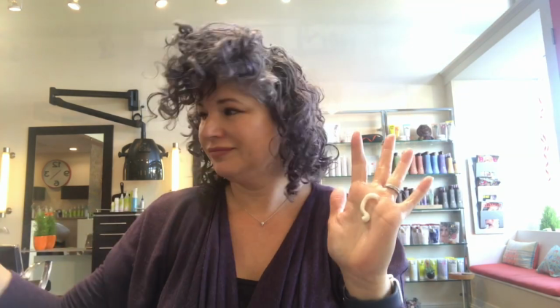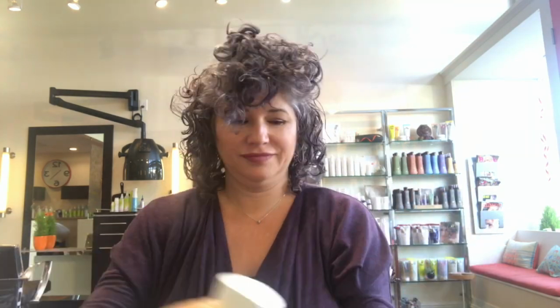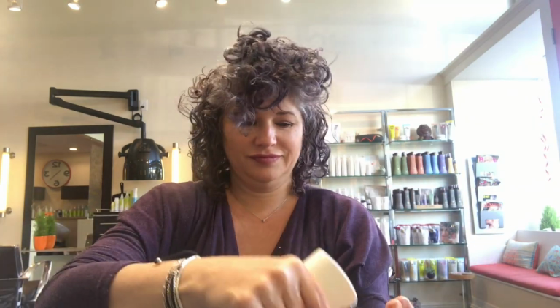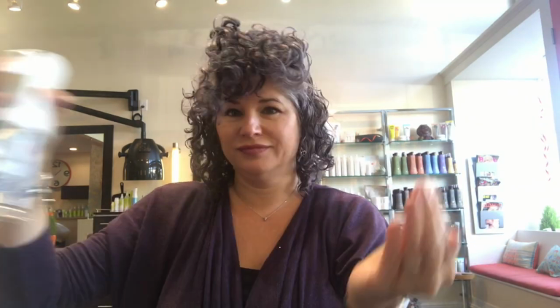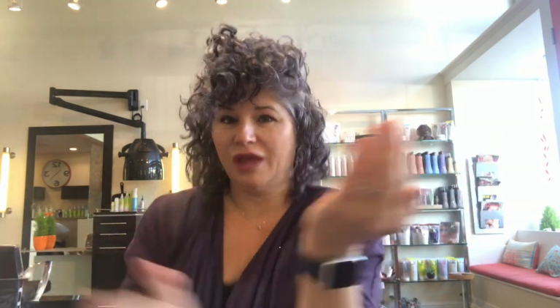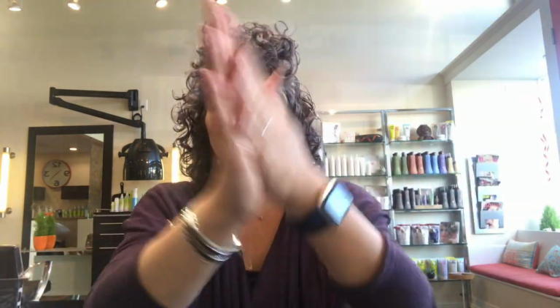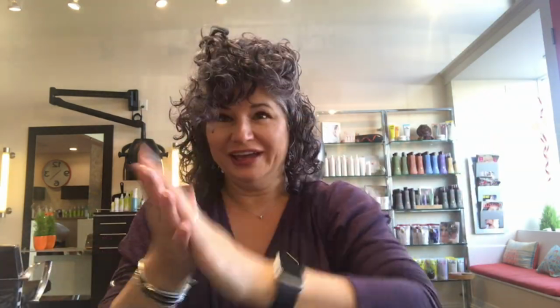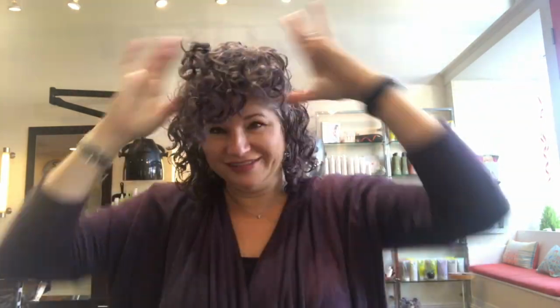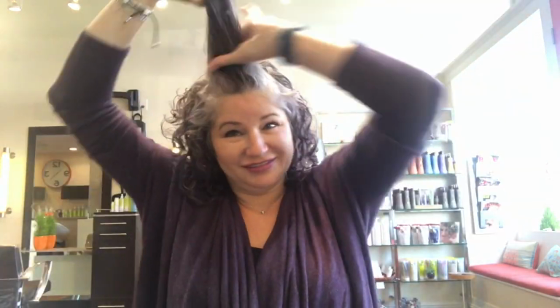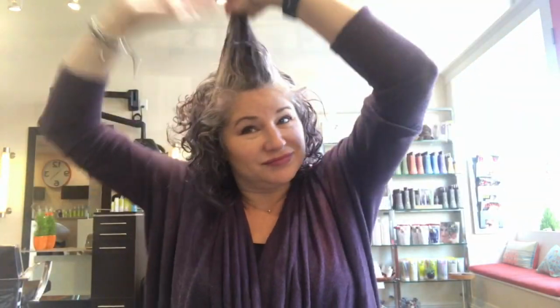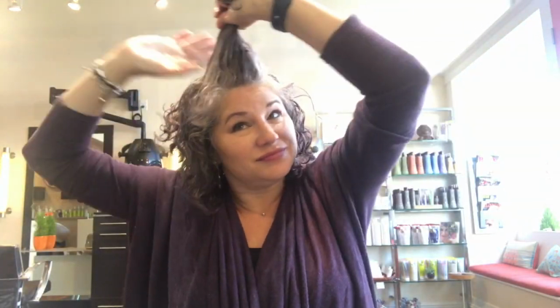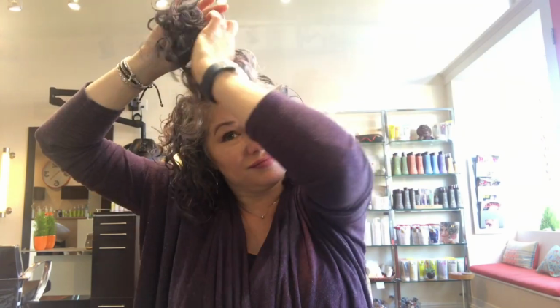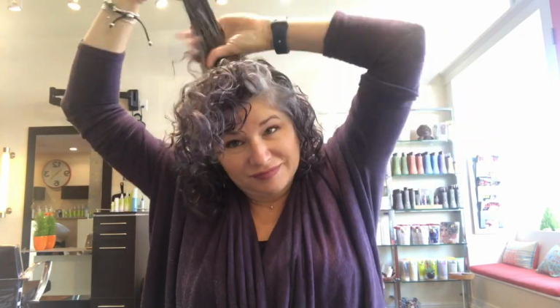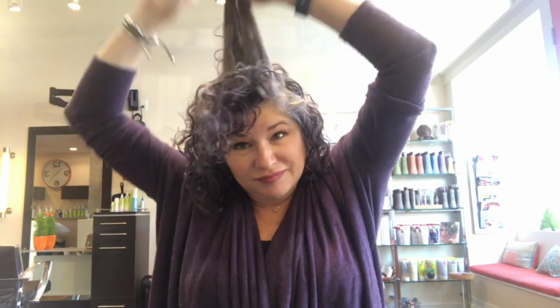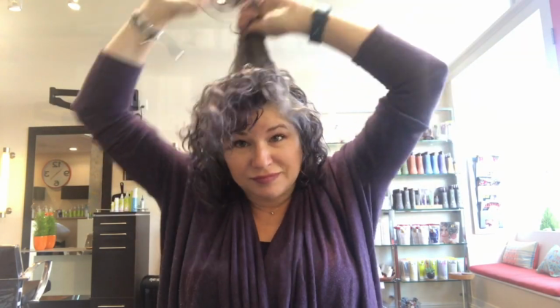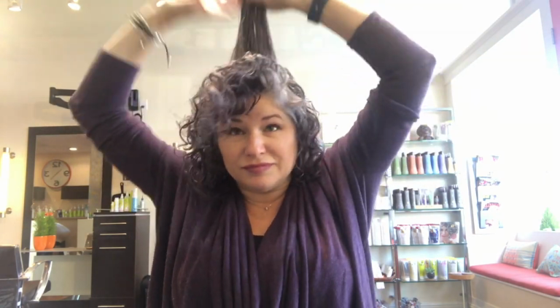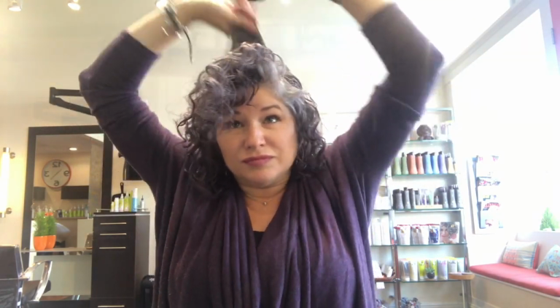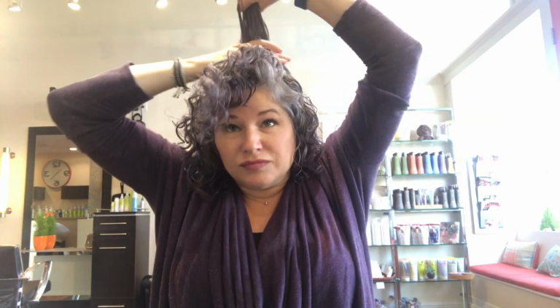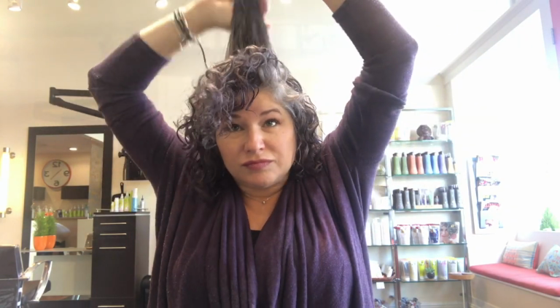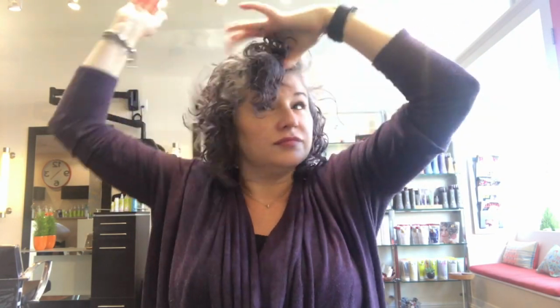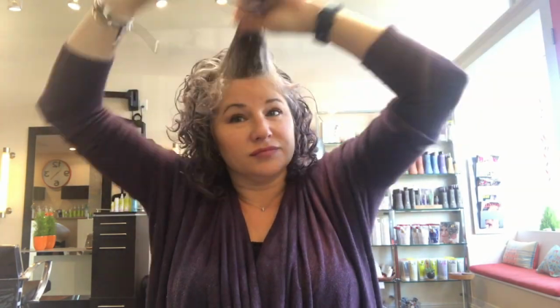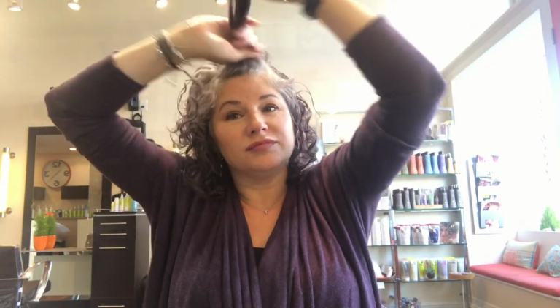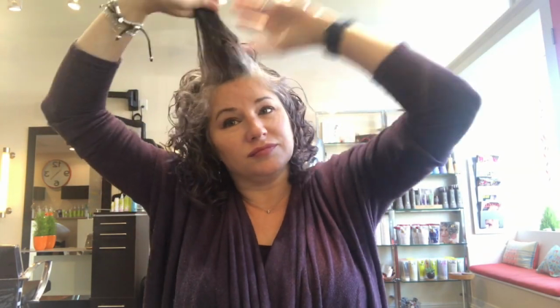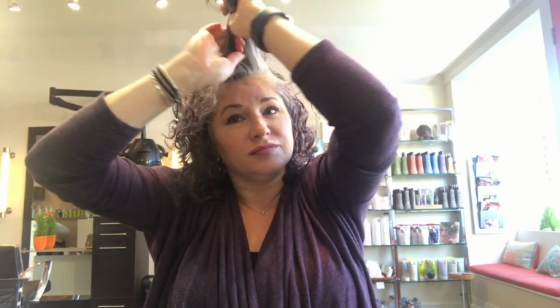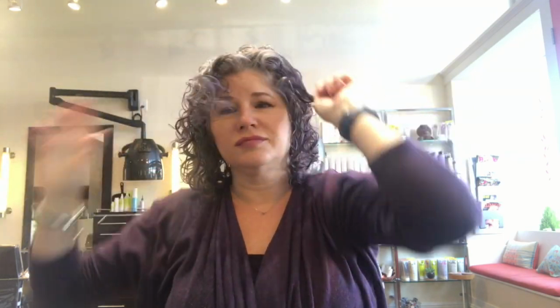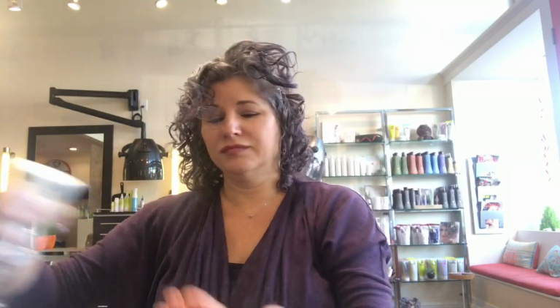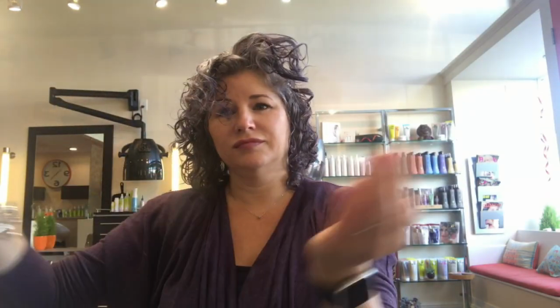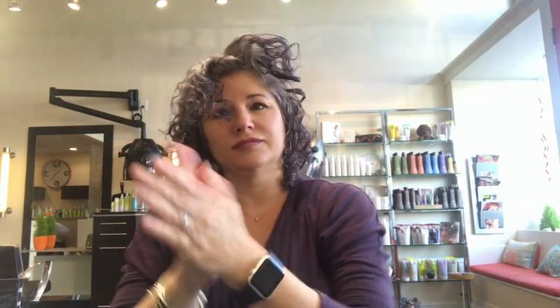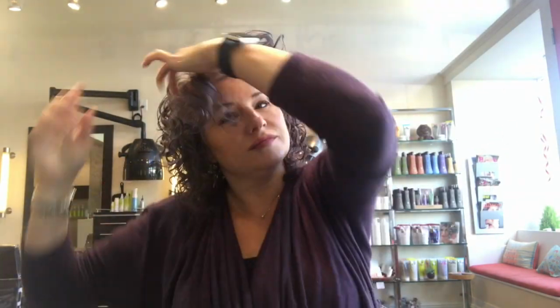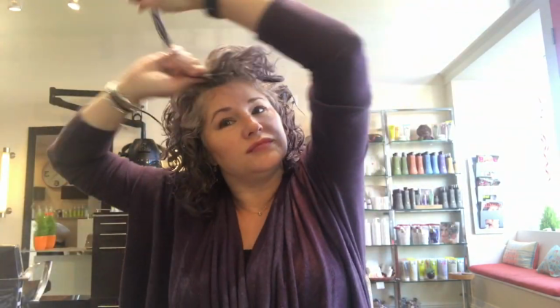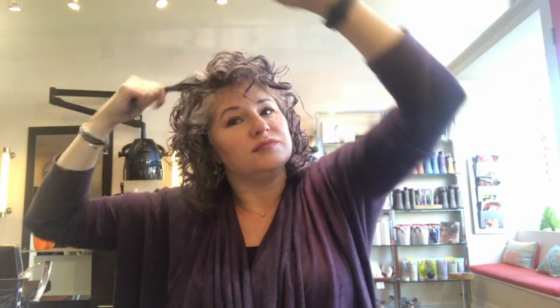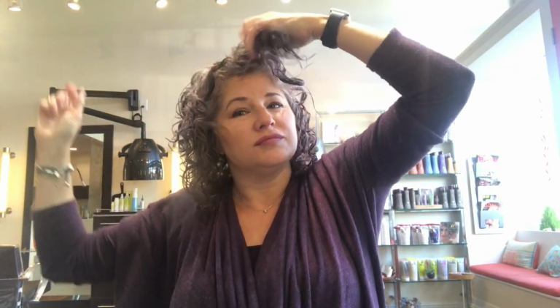On the top here, I'm going to be smoothing and really pressing that cuticle outer layer of the hair to prevent frizz, and then twisting a little bit to get that definition back in the curls.